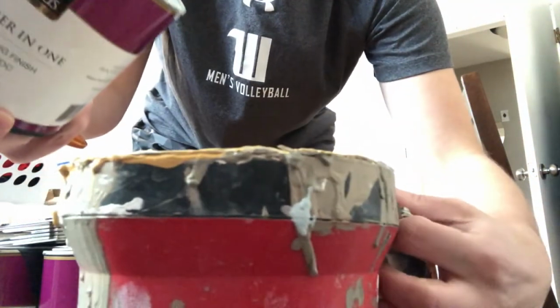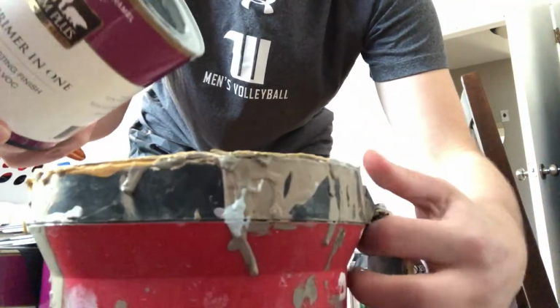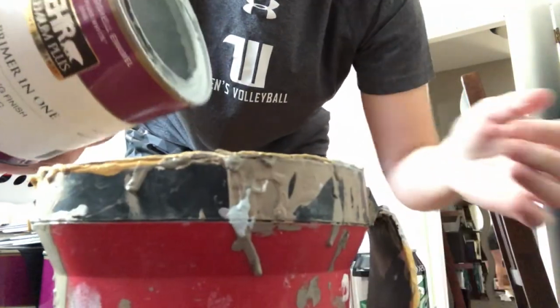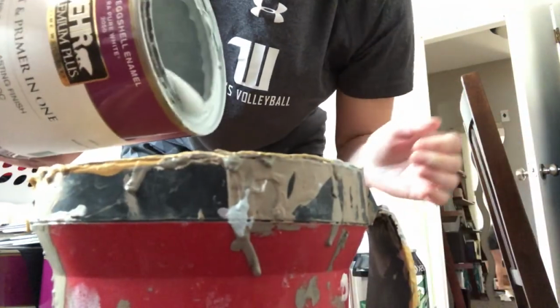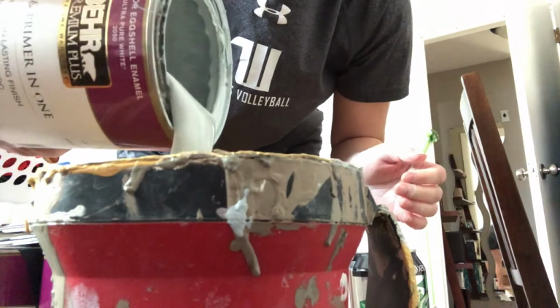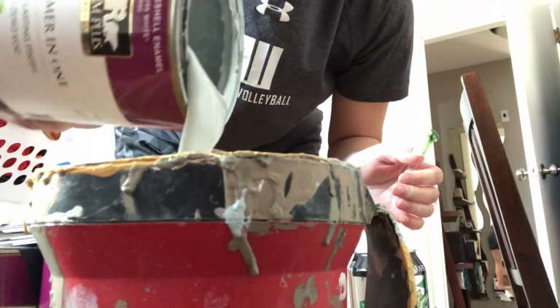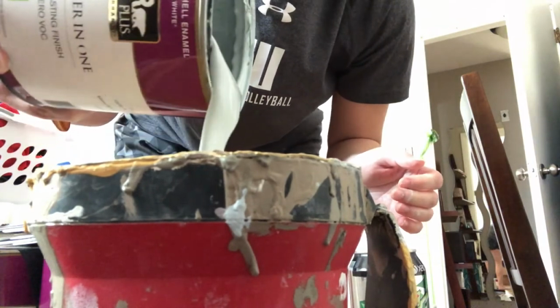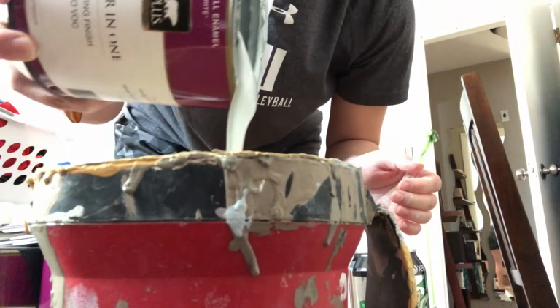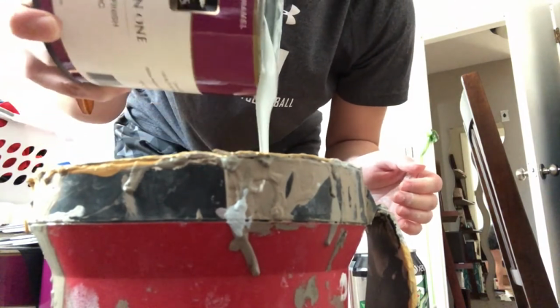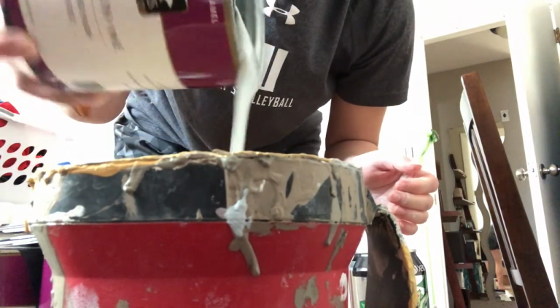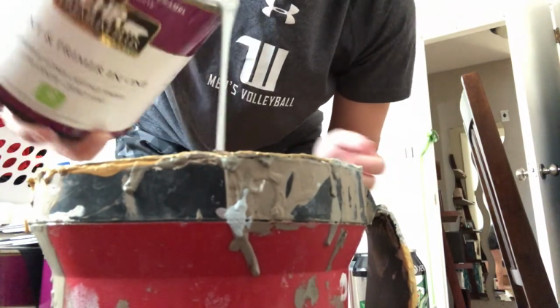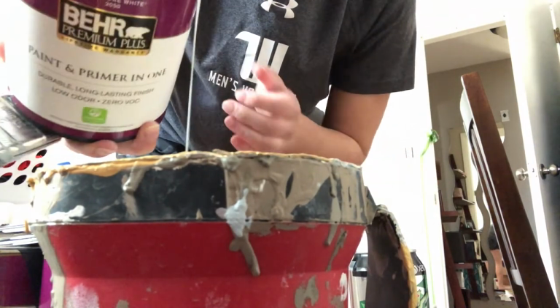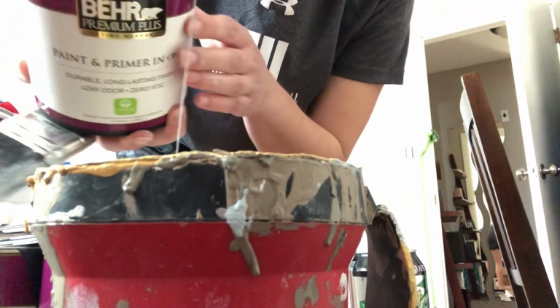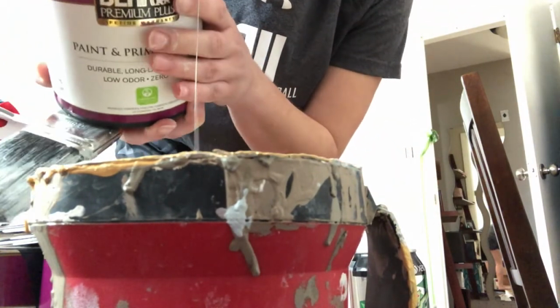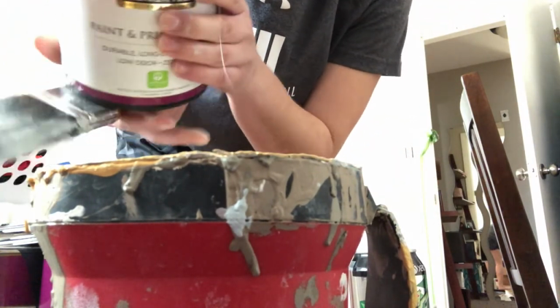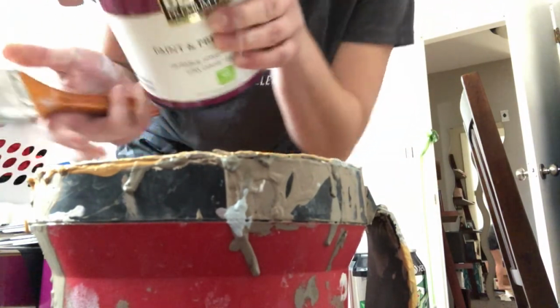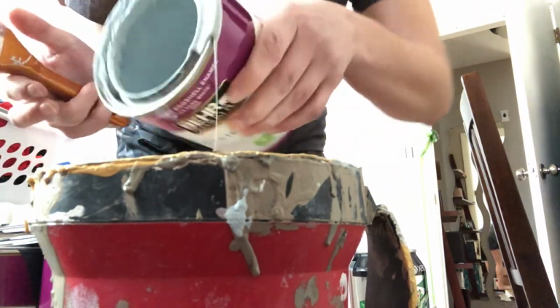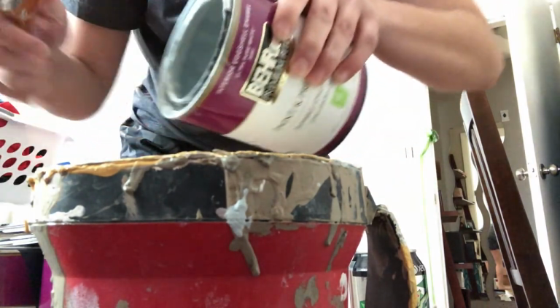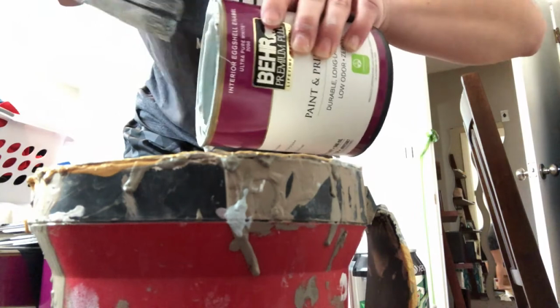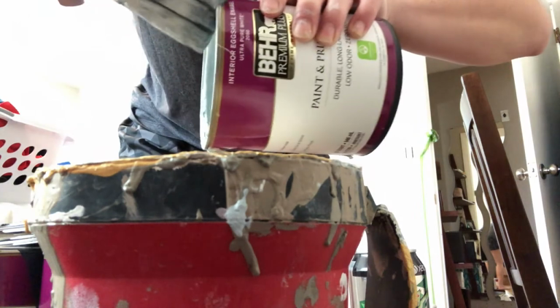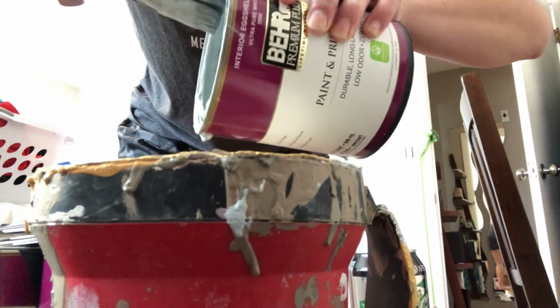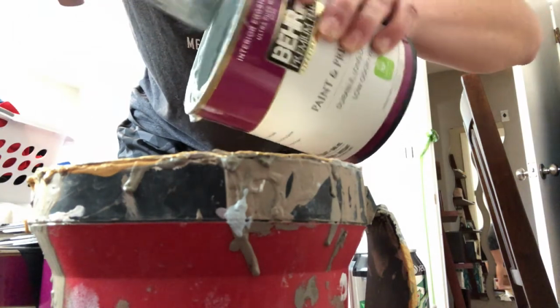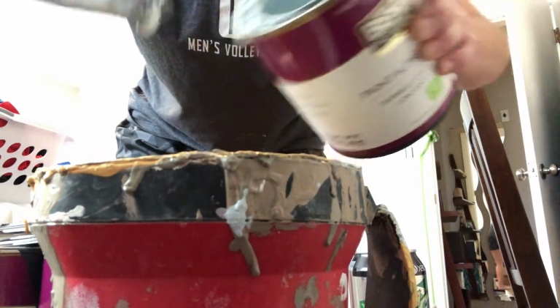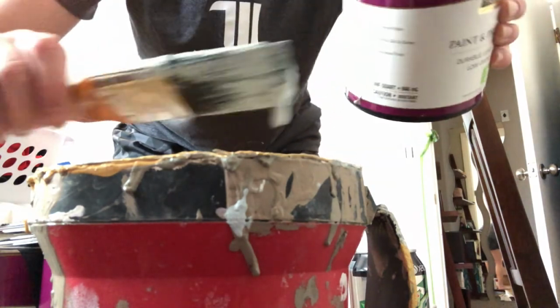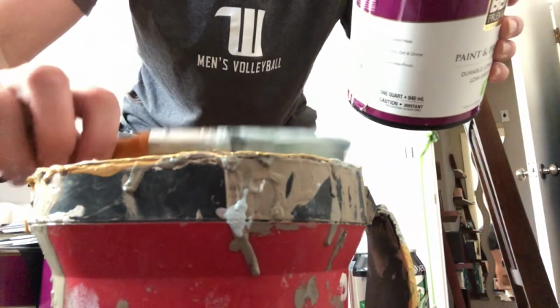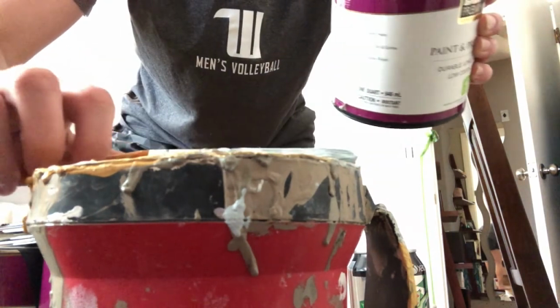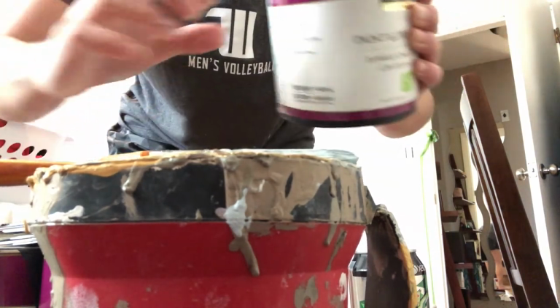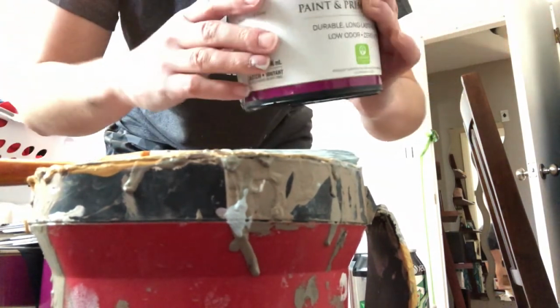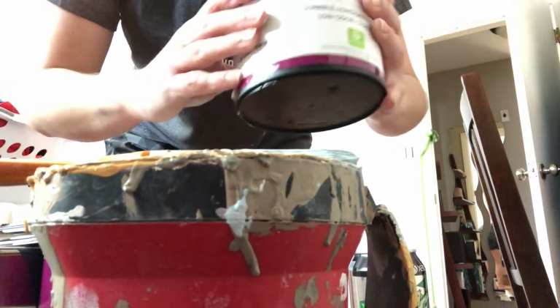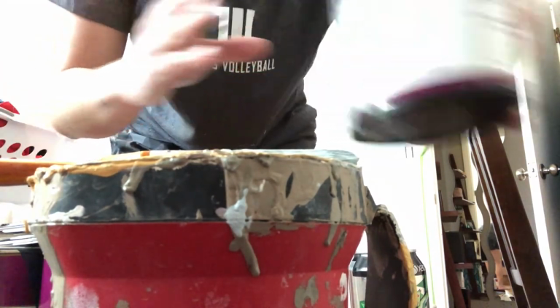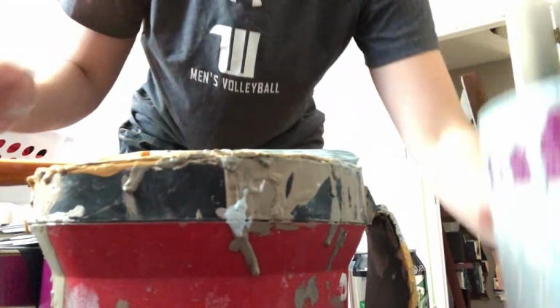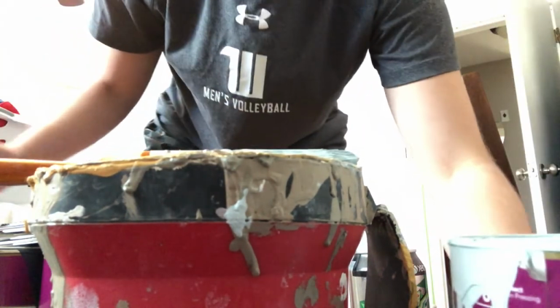Here I am mixing the colors — I just wanted to show you. This is color number two and color number three in there as well.